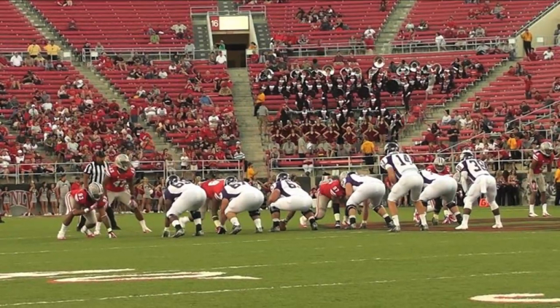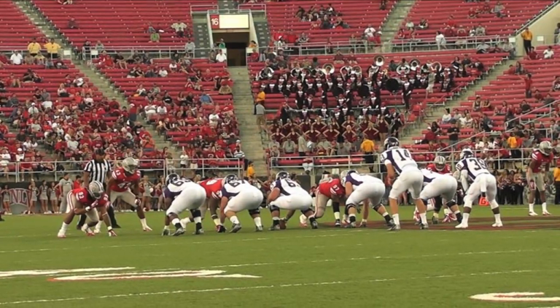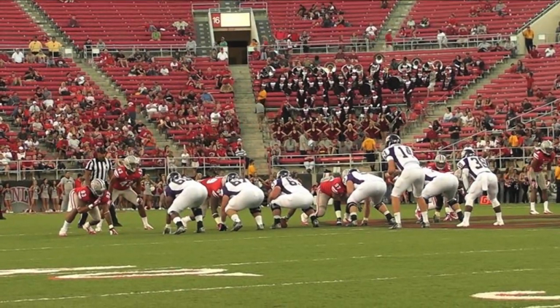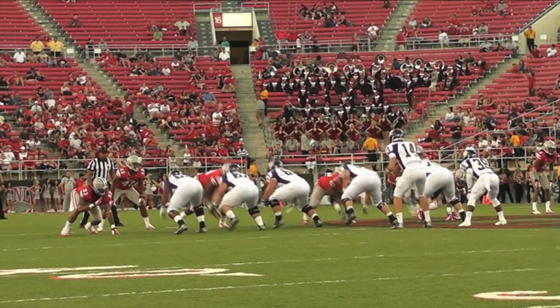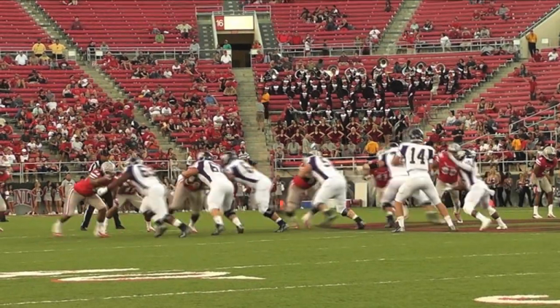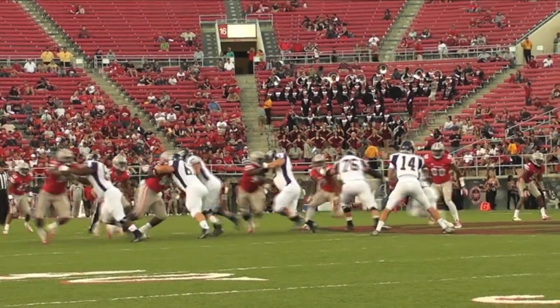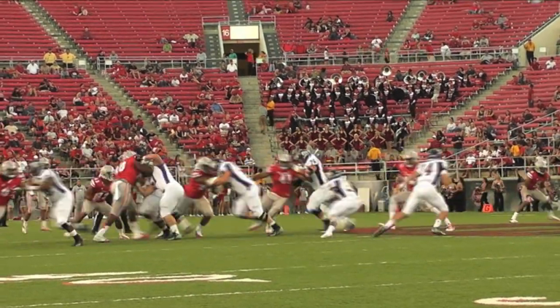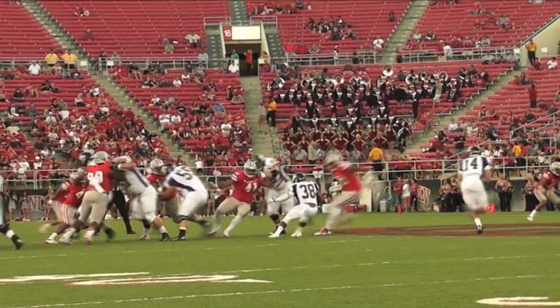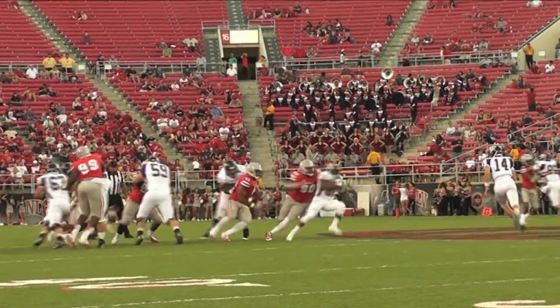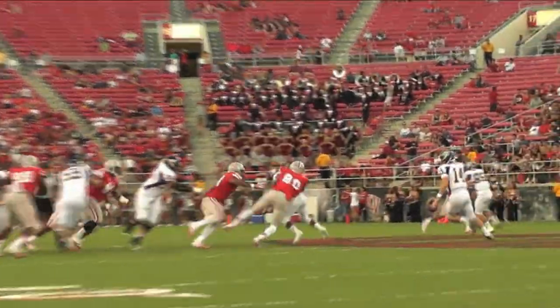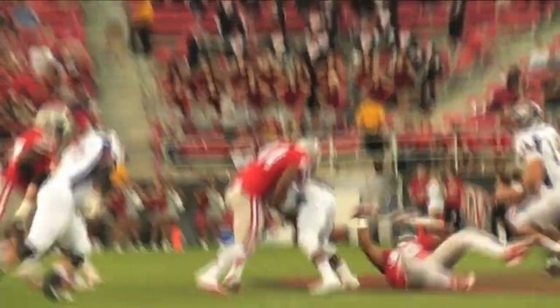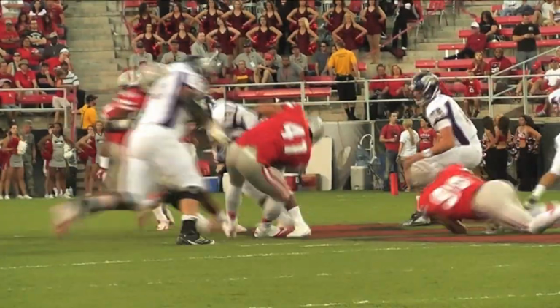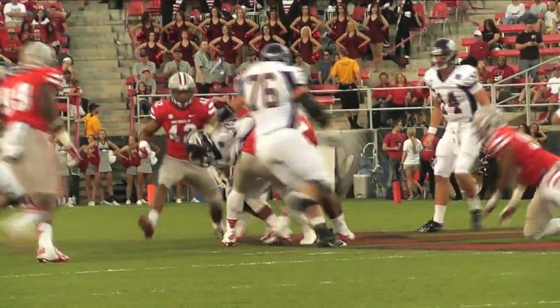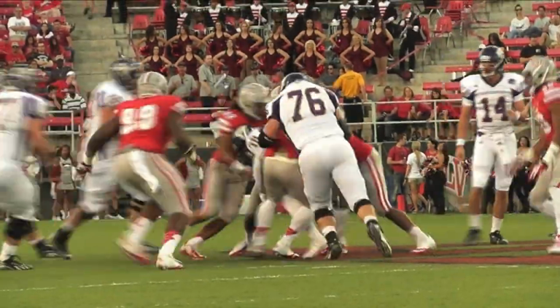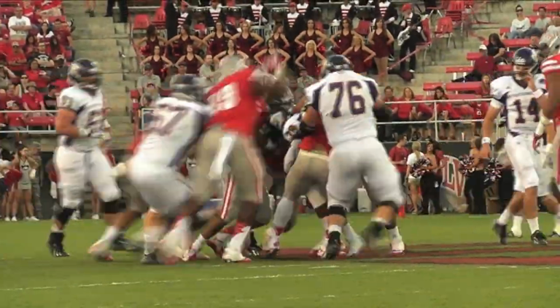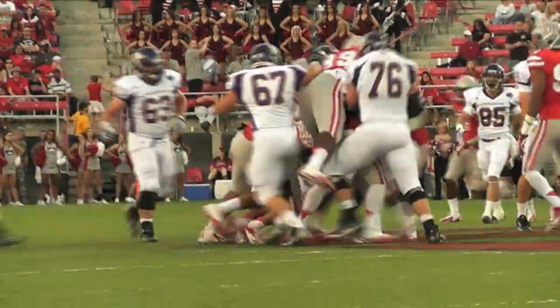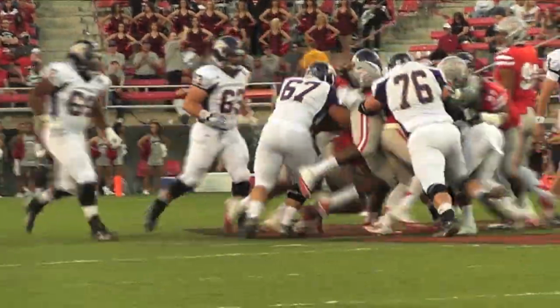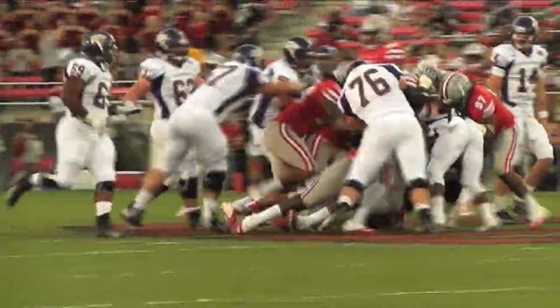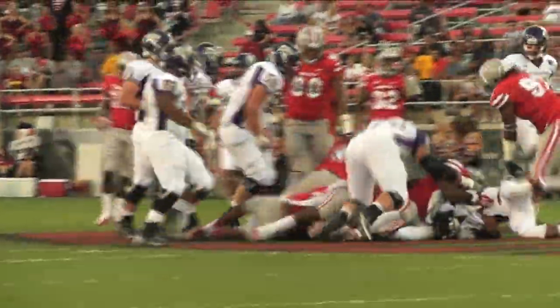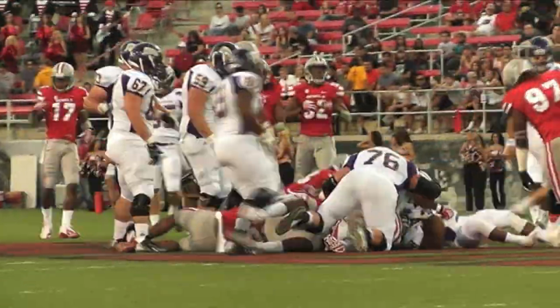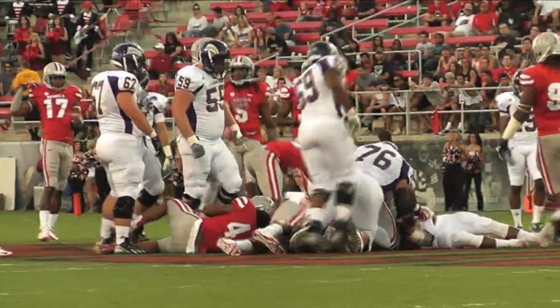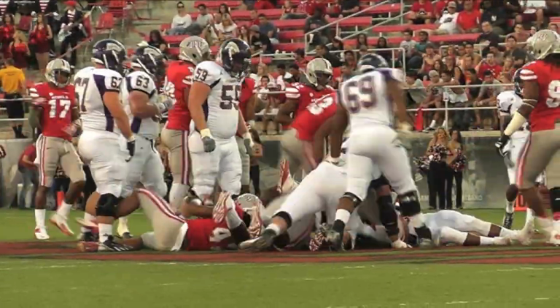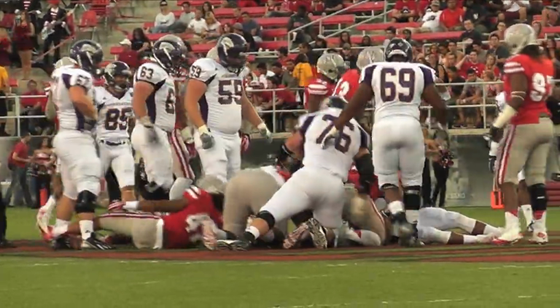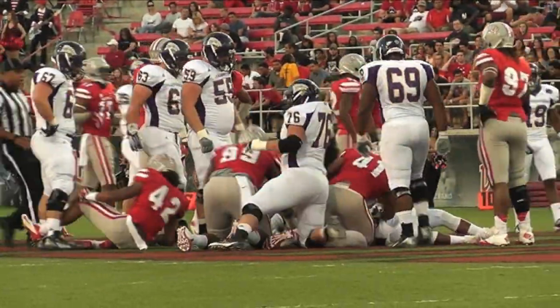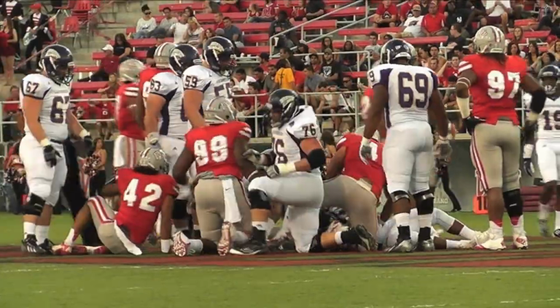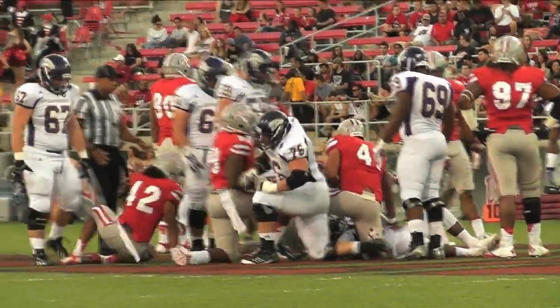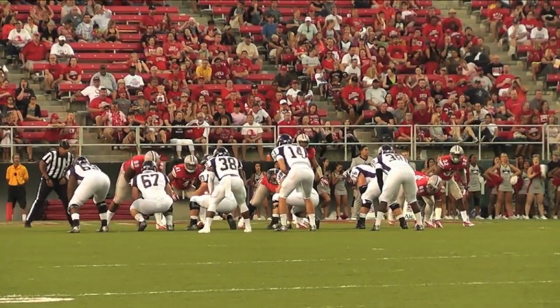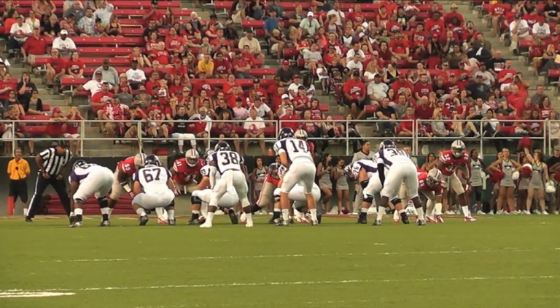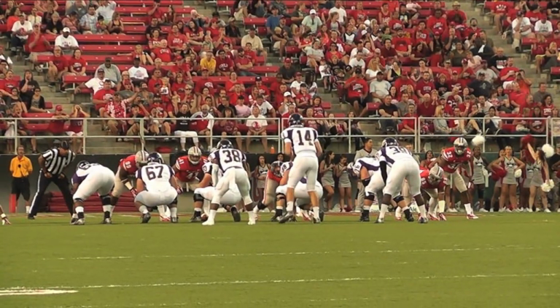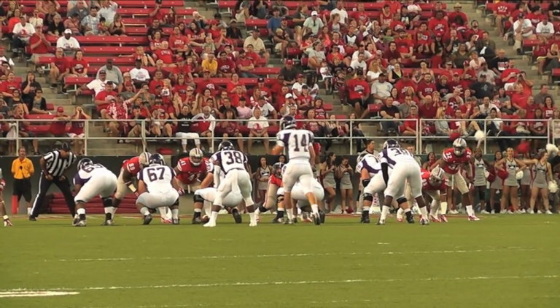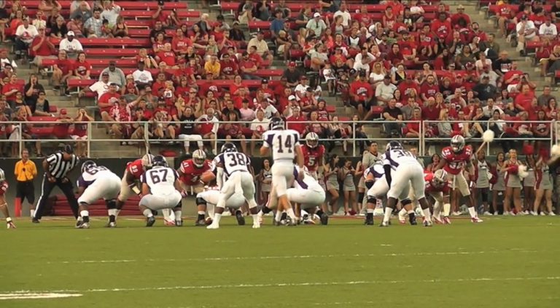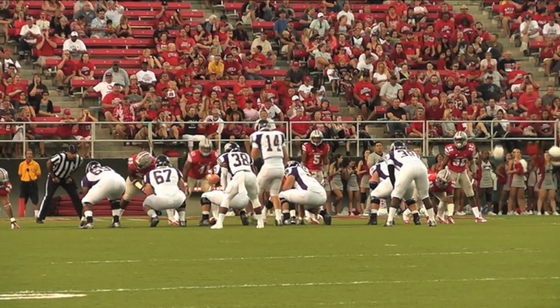Norvell standing in the backfield. He hands it off to Watson, but Watson is hit hard behind the line and dropped by Mark Garriga and by Tani Maka. Baker and Harris are flanking him.